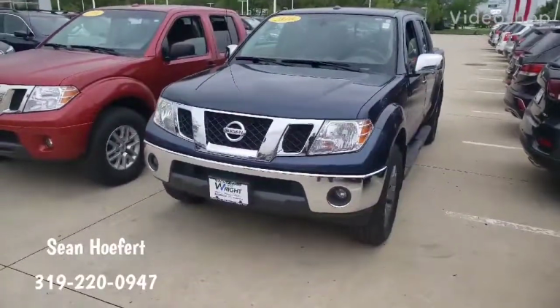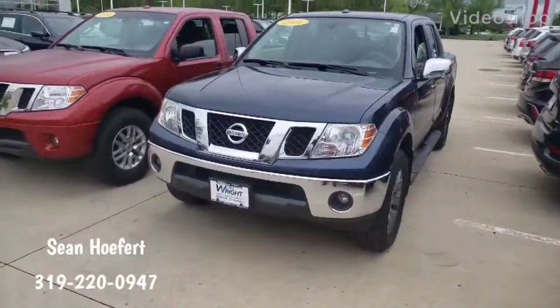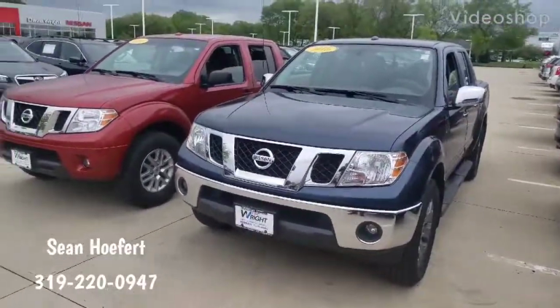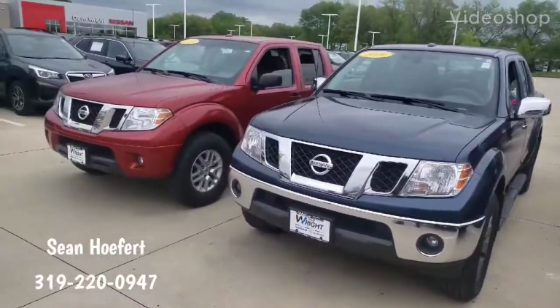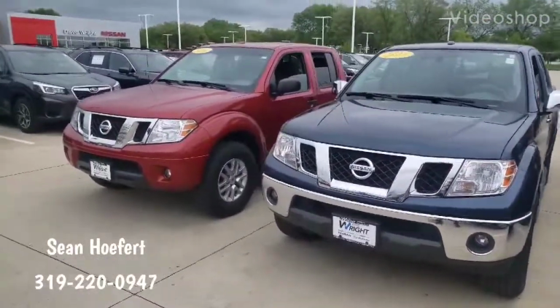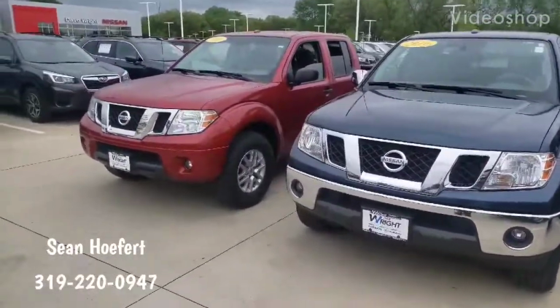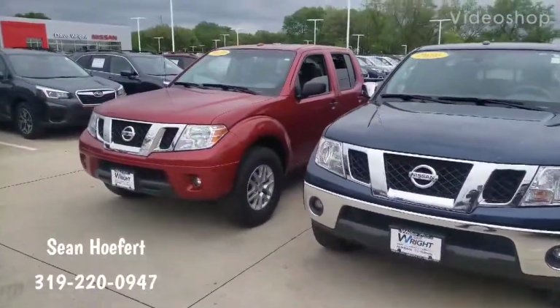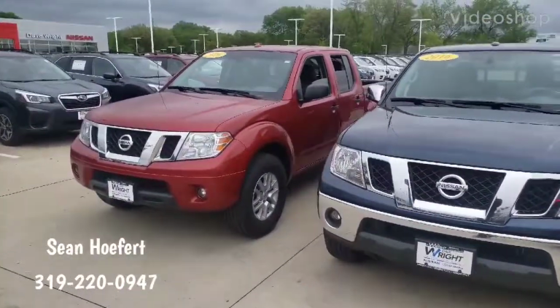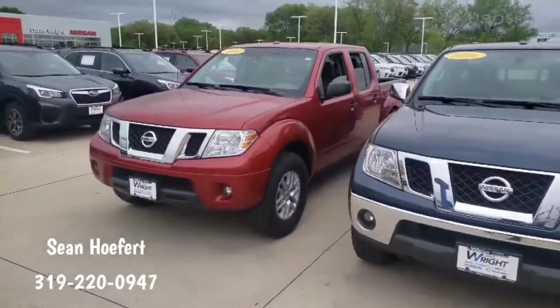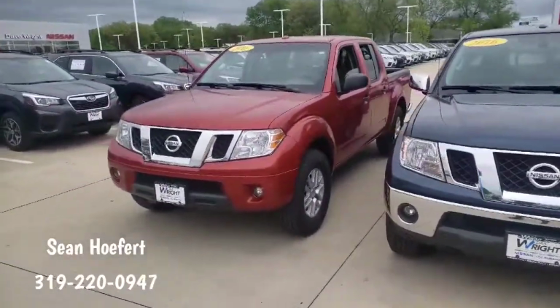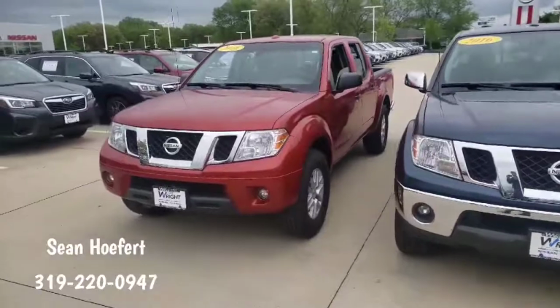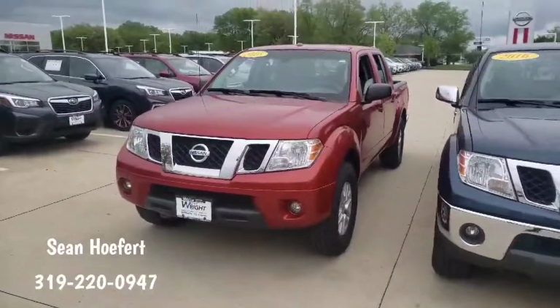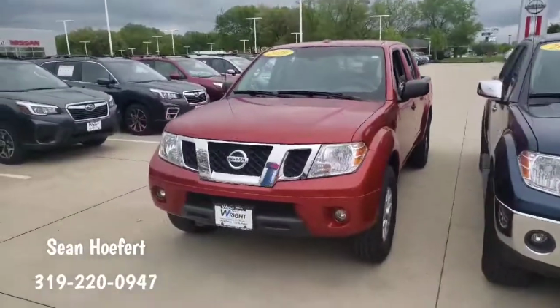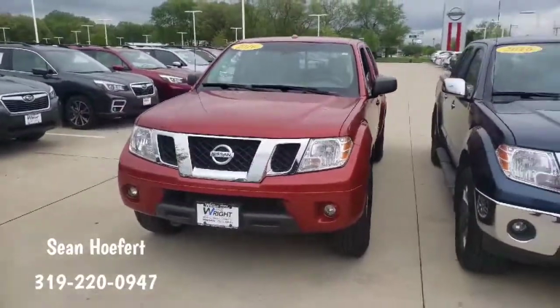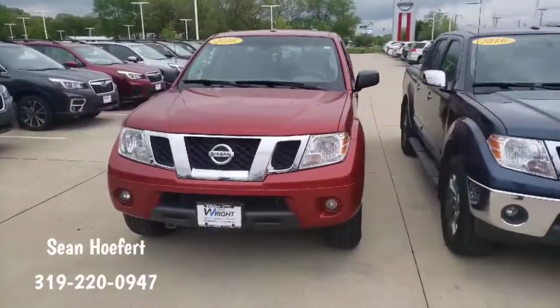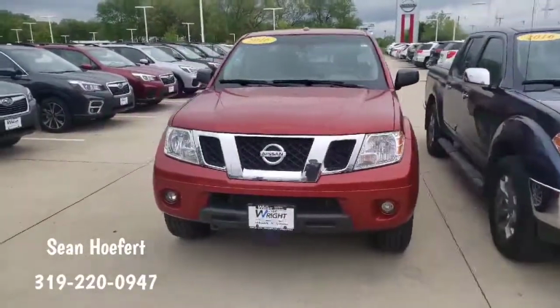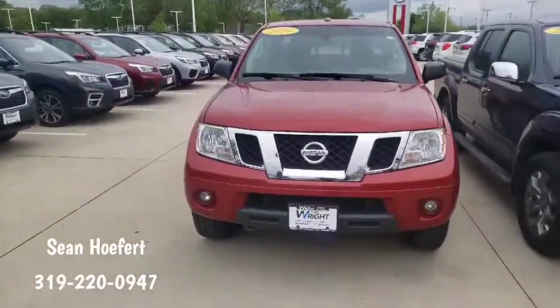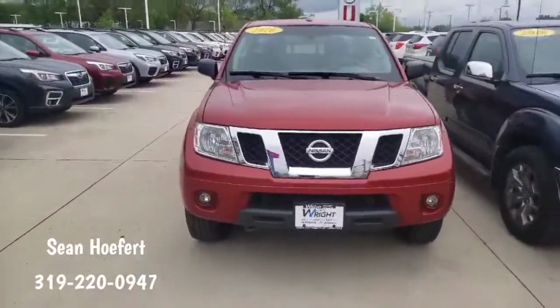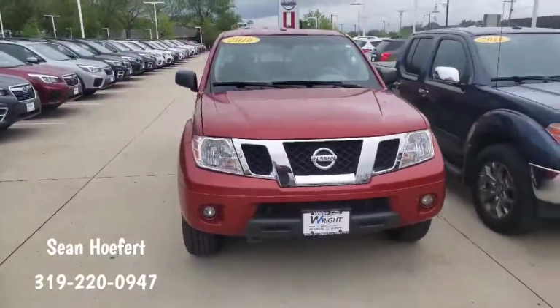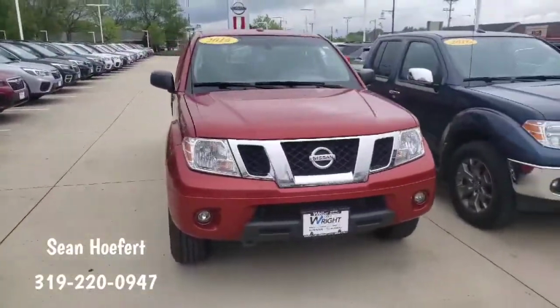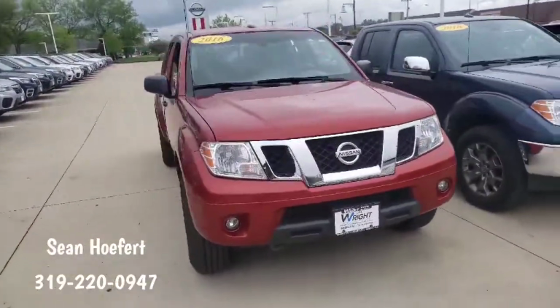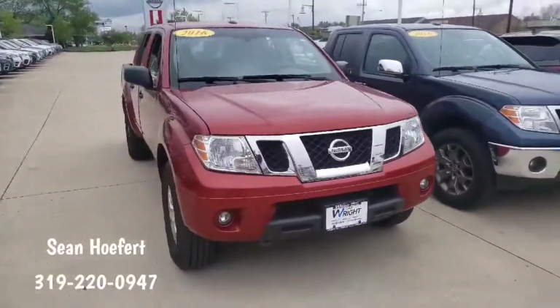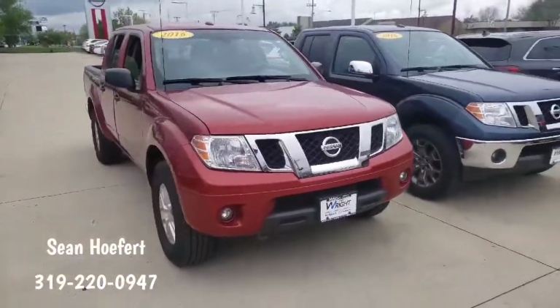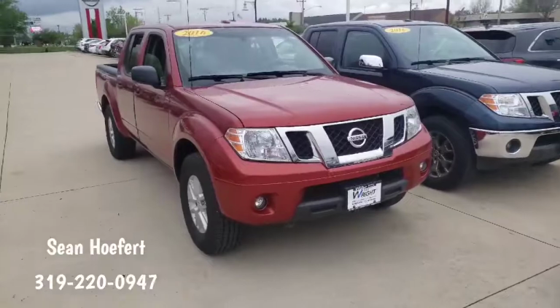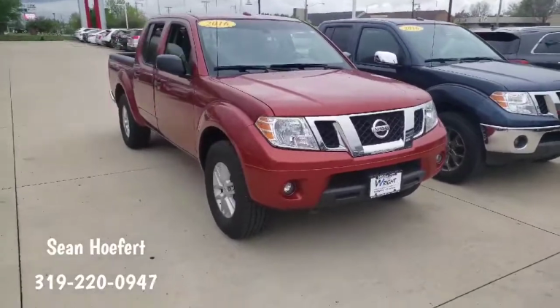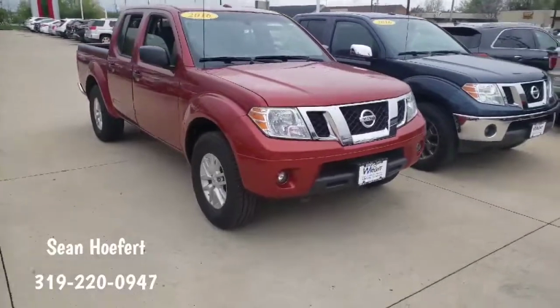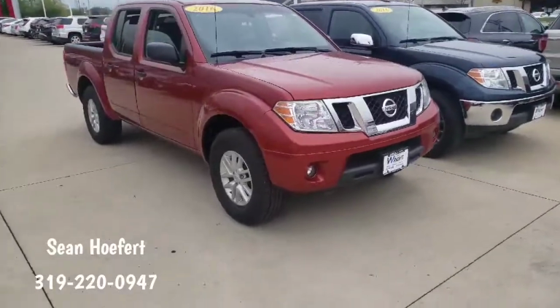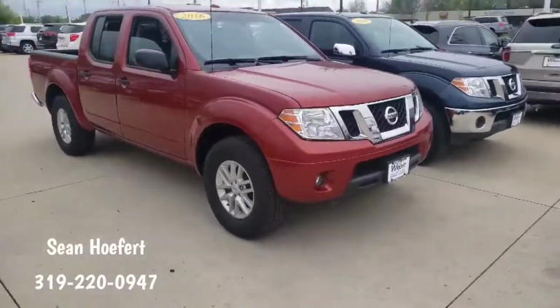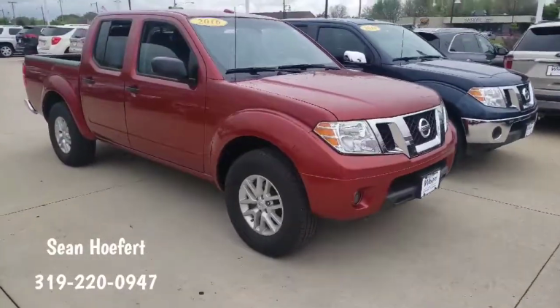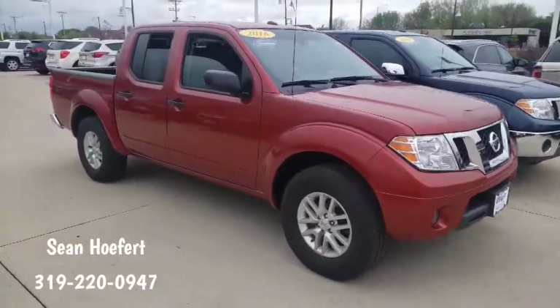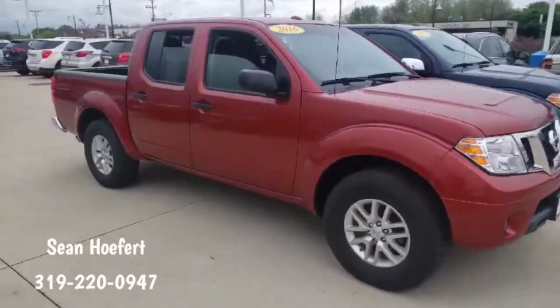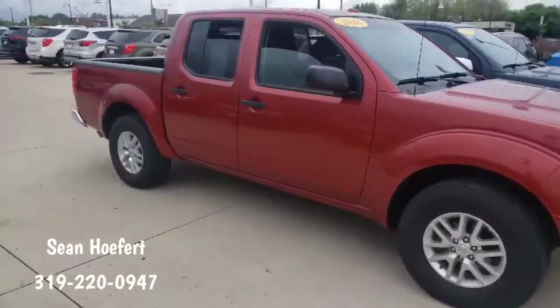Hey there, Steve Shawn here with Dave Wright Nissan Subaru. Looks like you and I have an appointment today at 1 o'clock to check out these two trucks. I just wanted to shoot you a quick video of both of them so you can get your eyes on them early and do a quick little walk around on both.